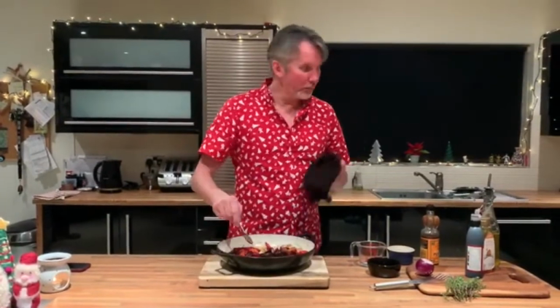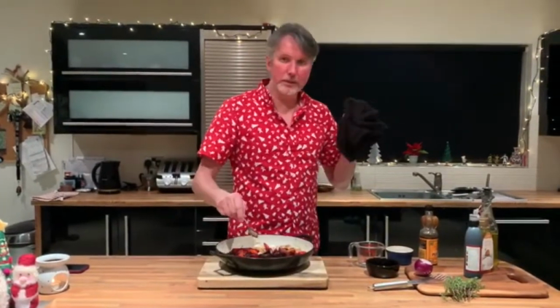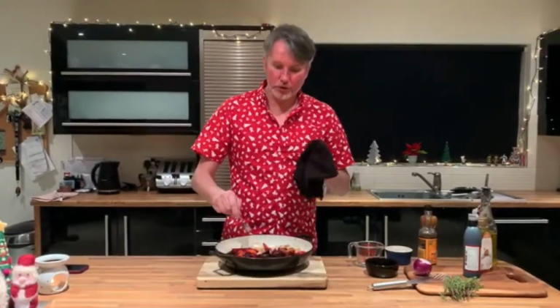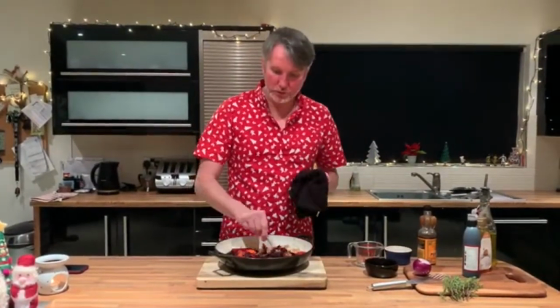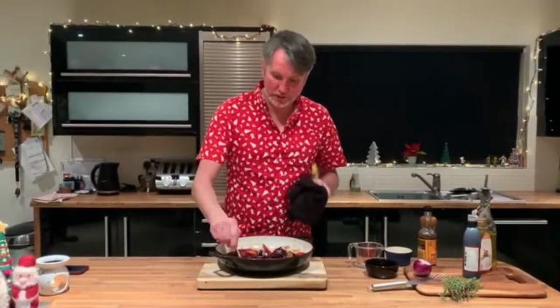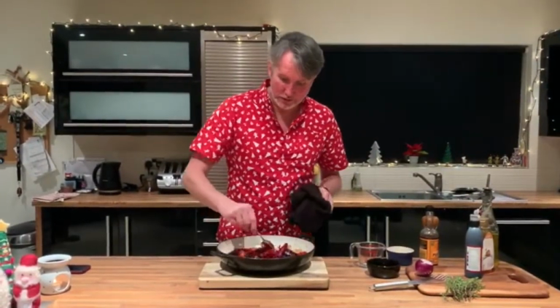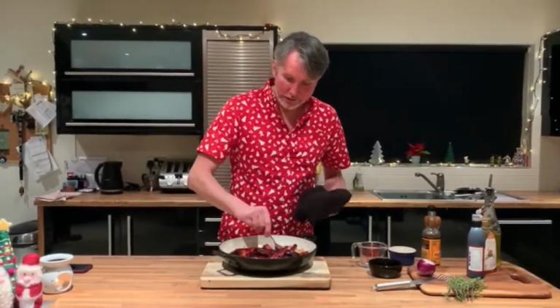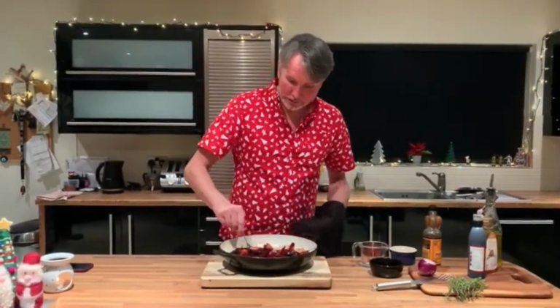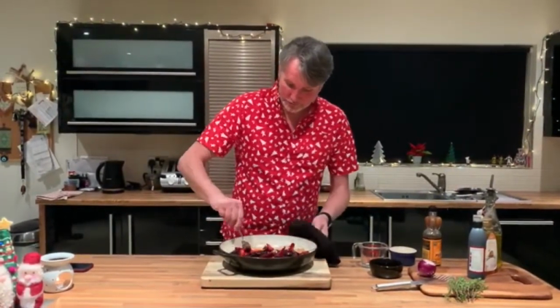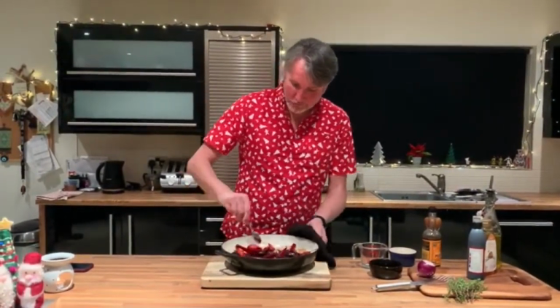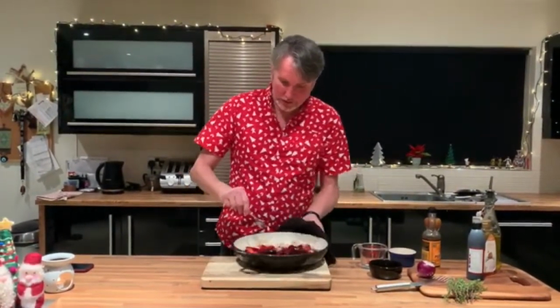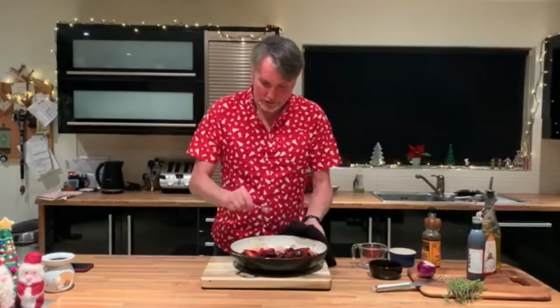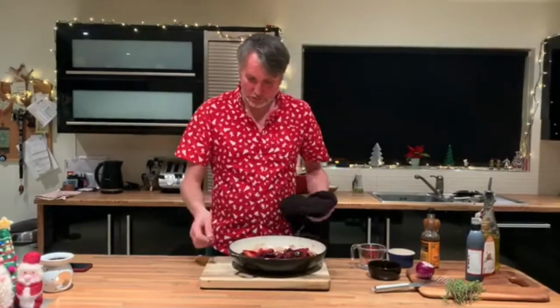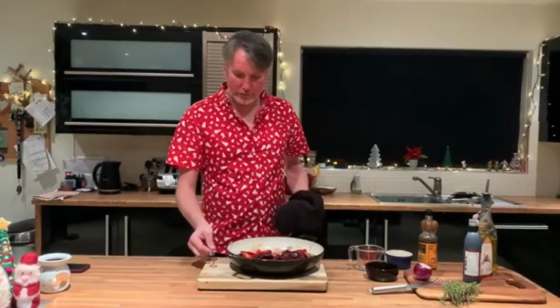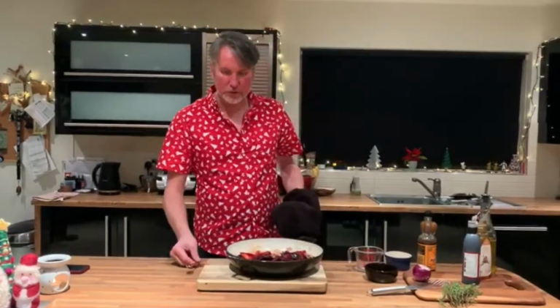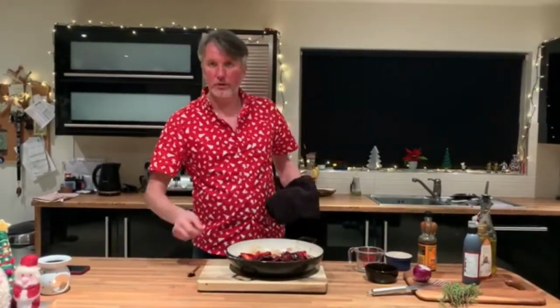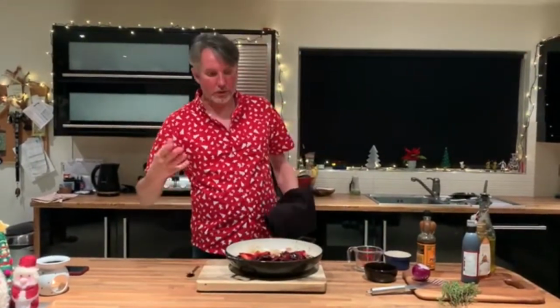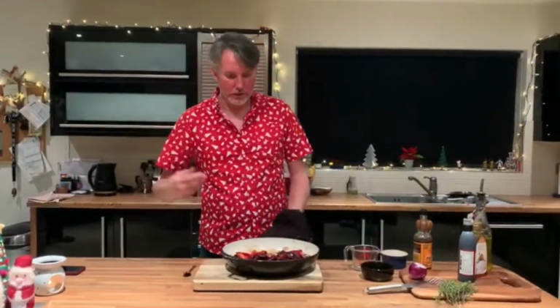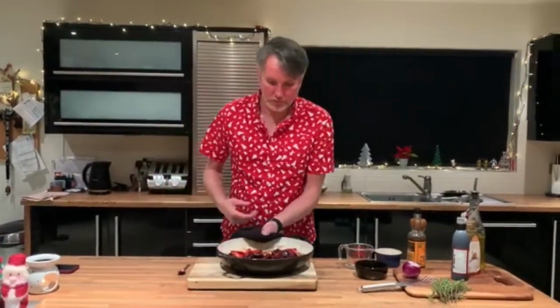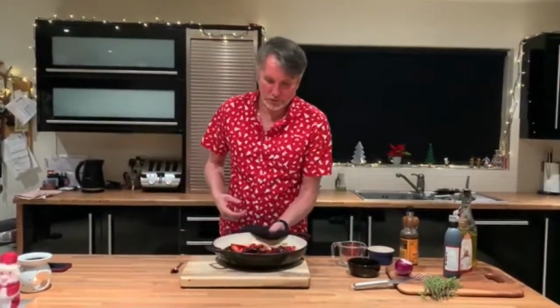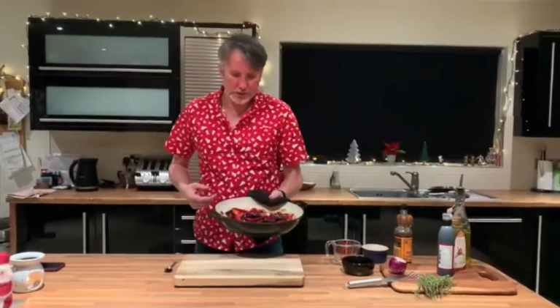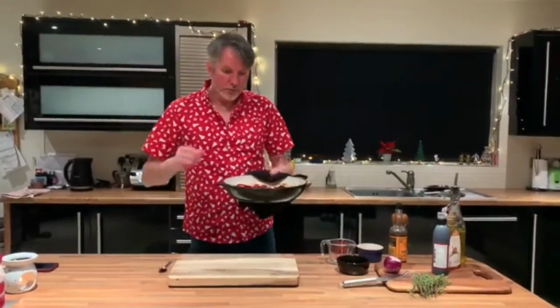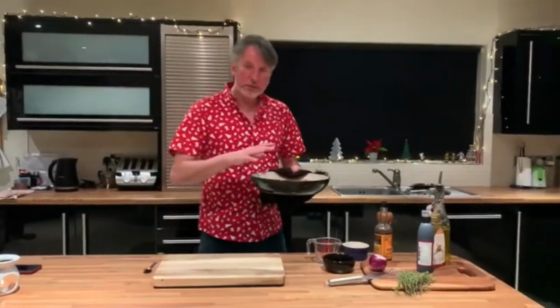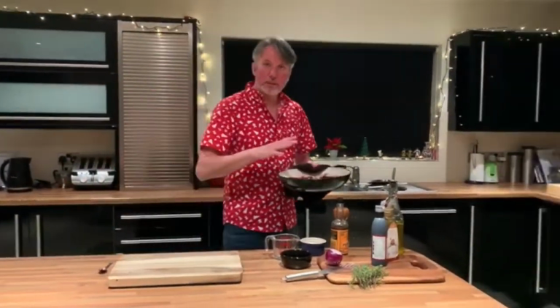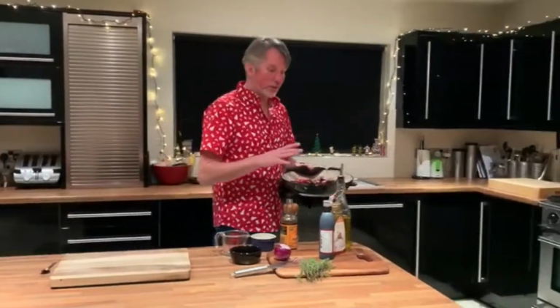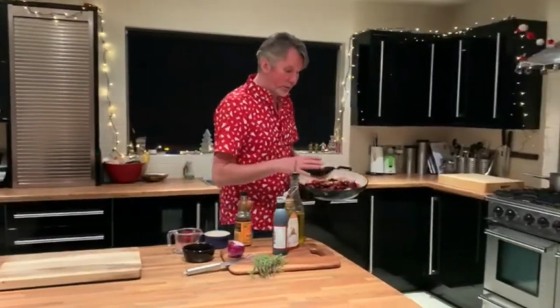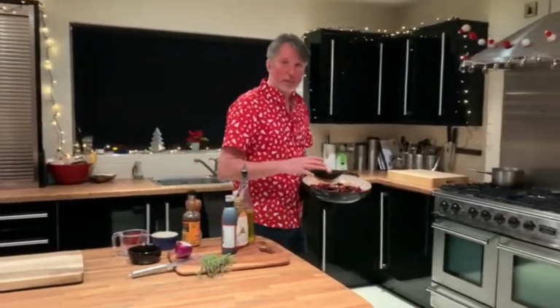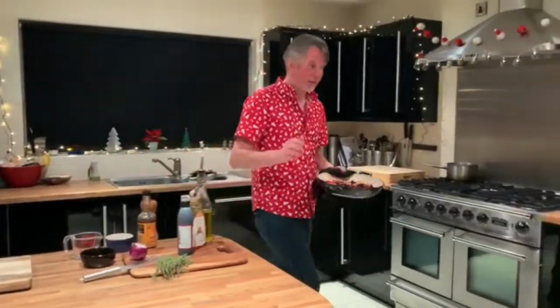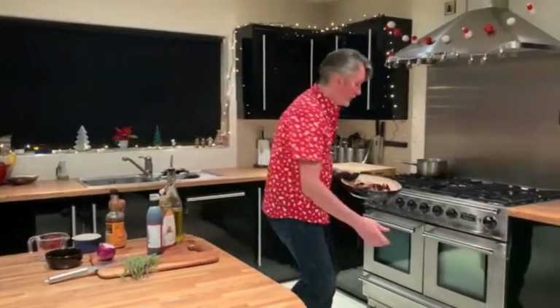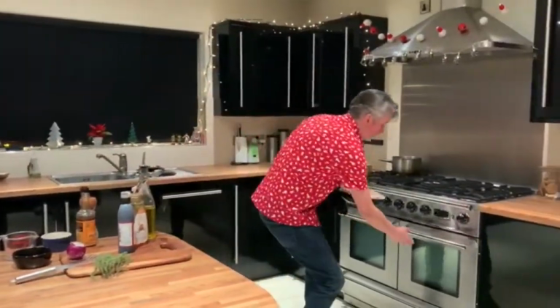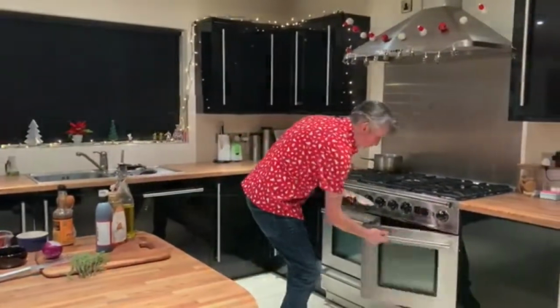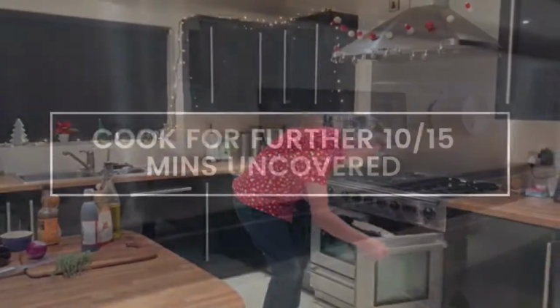By the time your turkey's rested, this would be lovely. Just five minutes doing your broccoli, cauliflower and greens. We'll come back to this in another 10 to 15 minutes and taste it — it should be super ready by then.